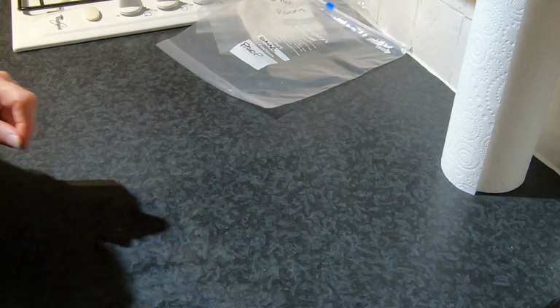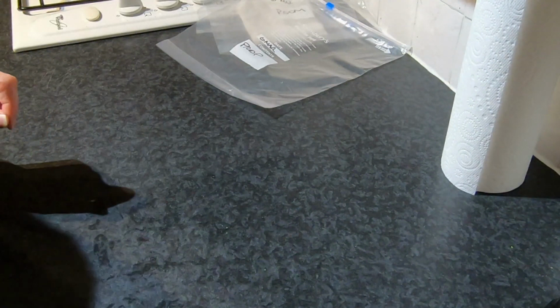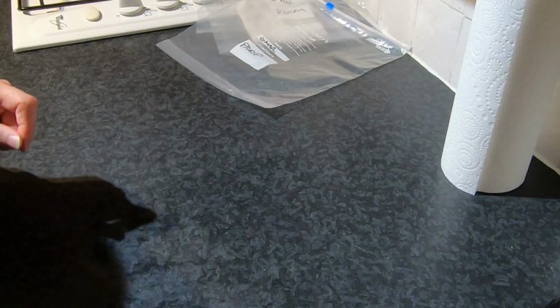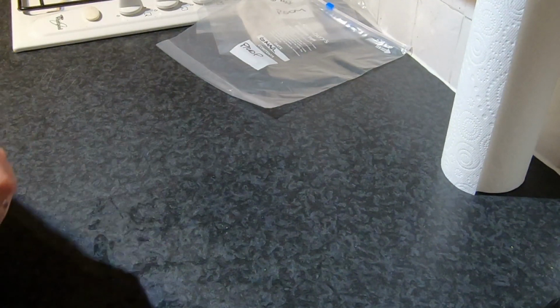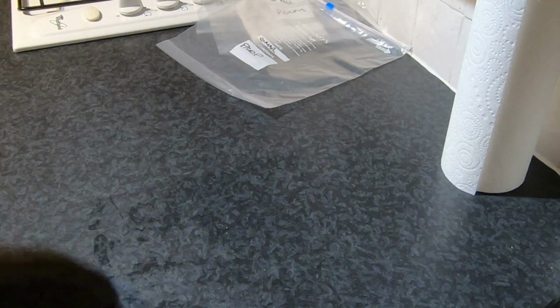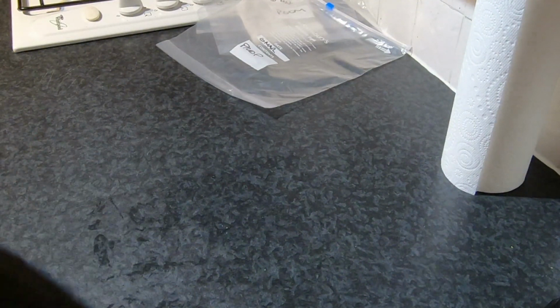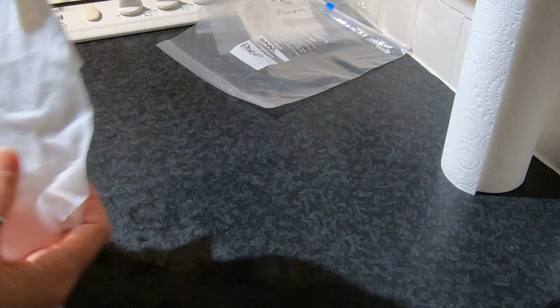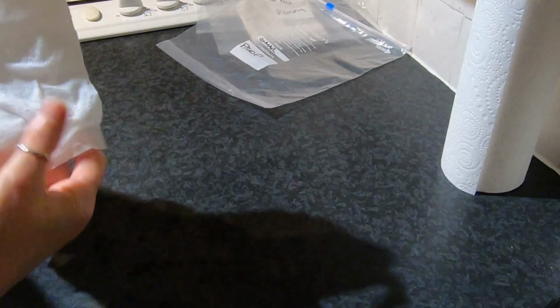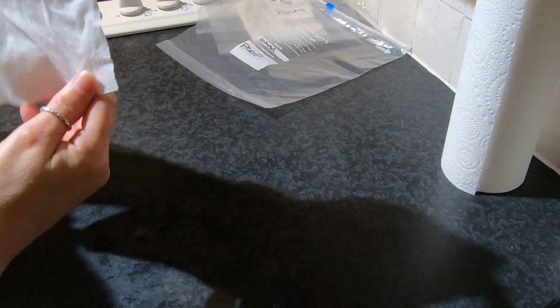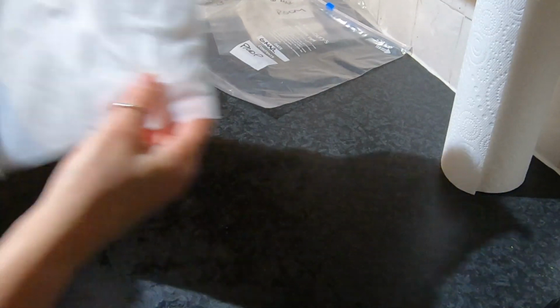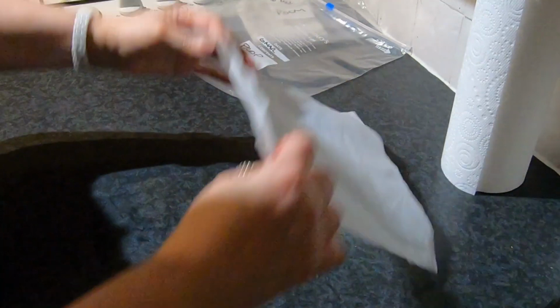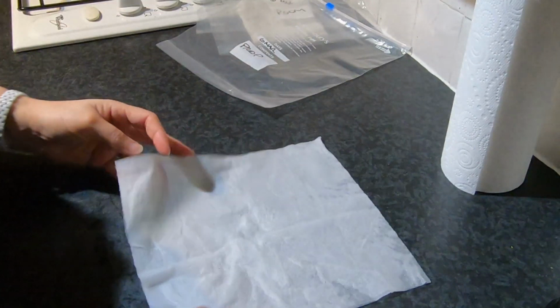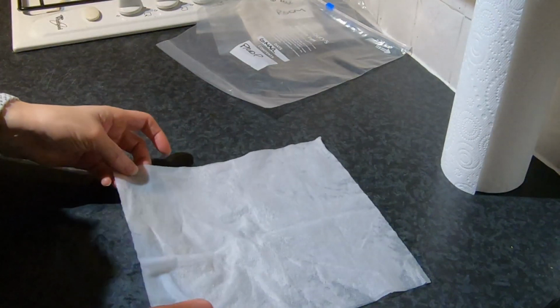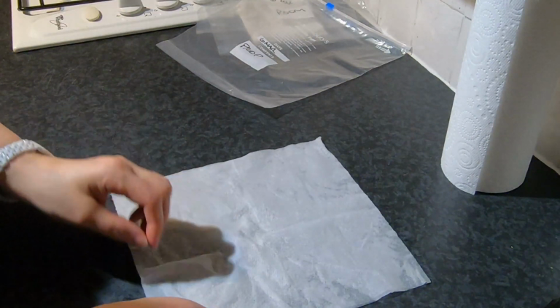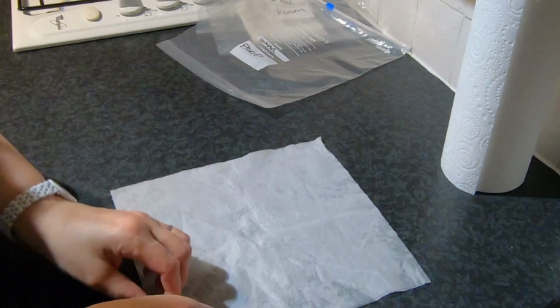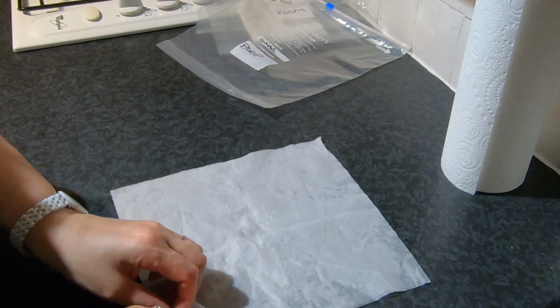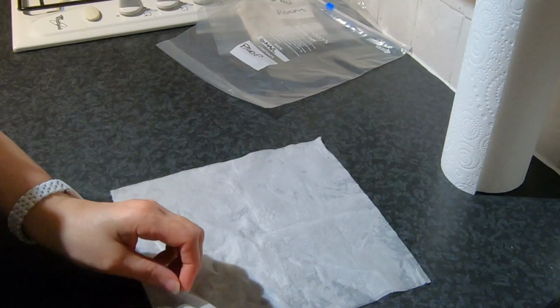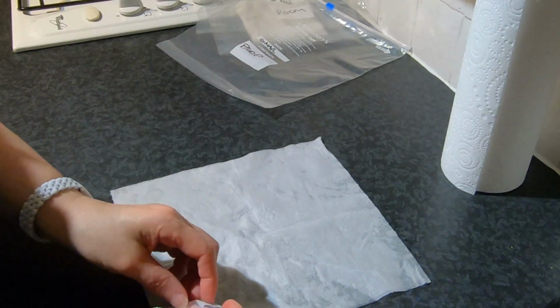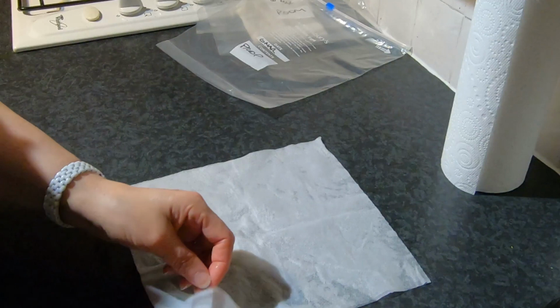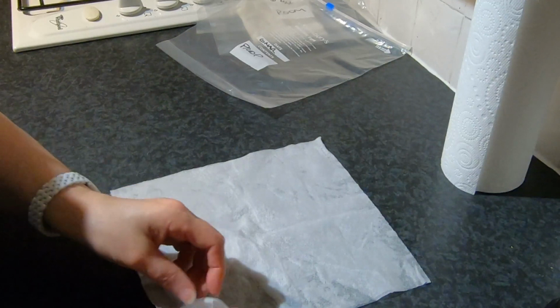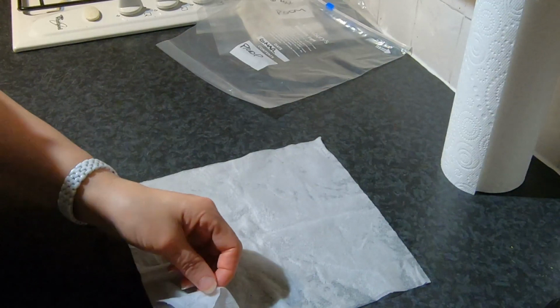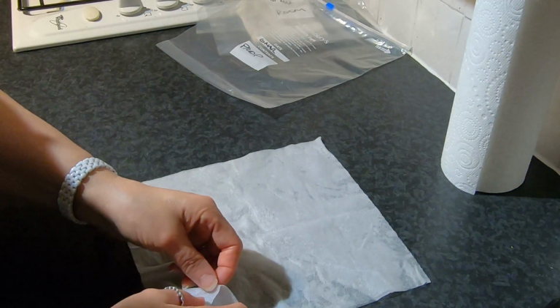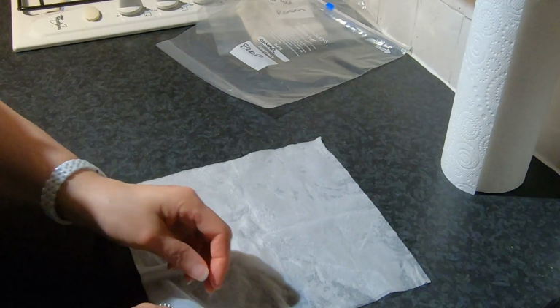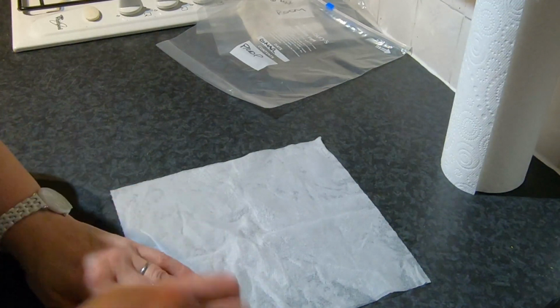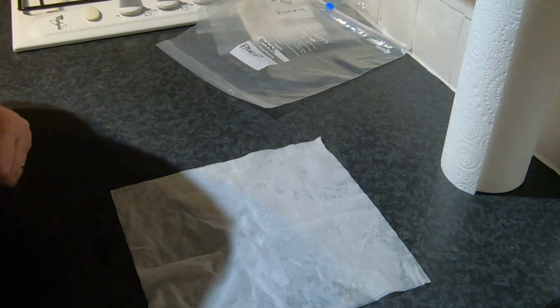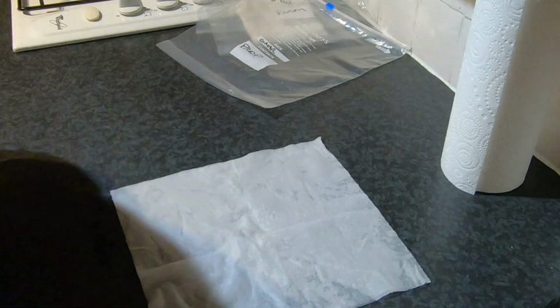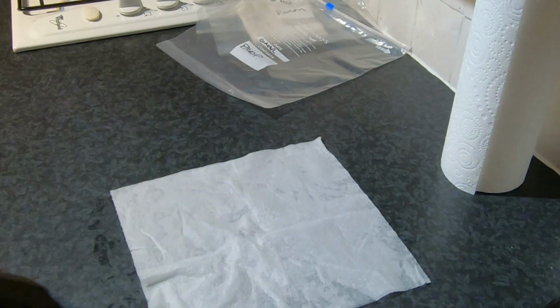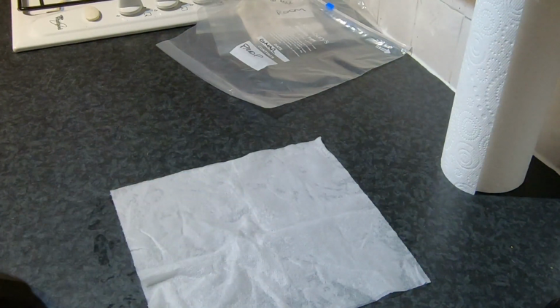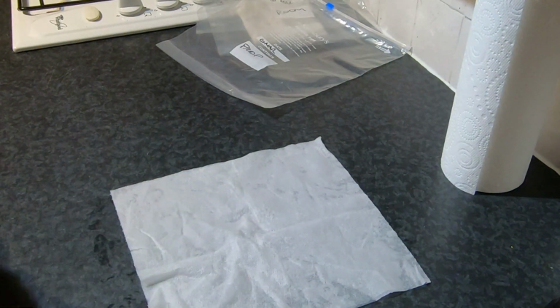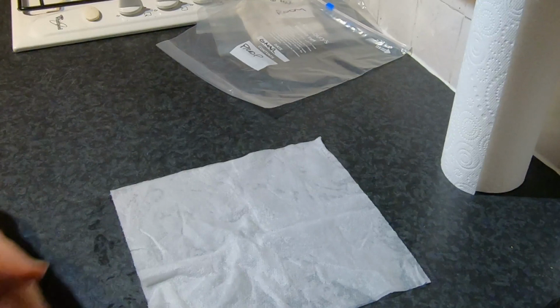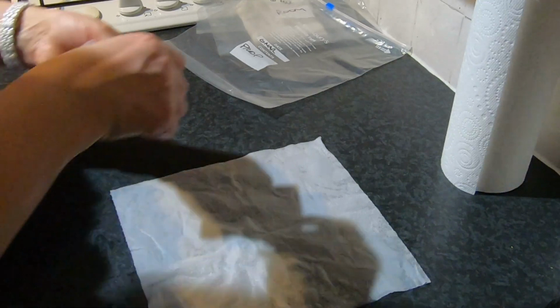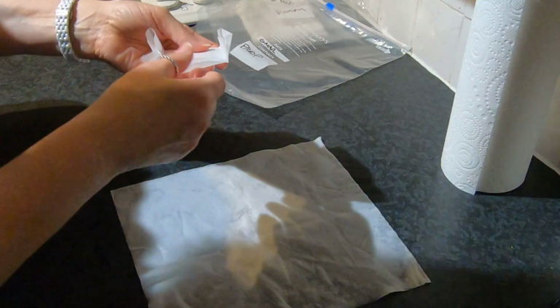And here's one I did earlier — another piece of moistened kitchen towel. And some more seeds.